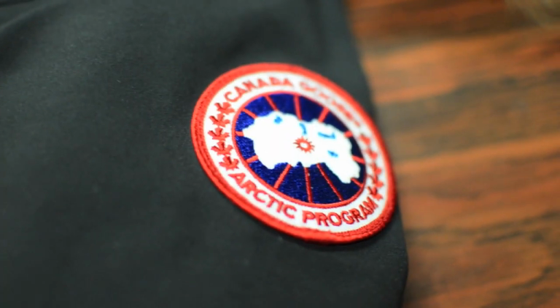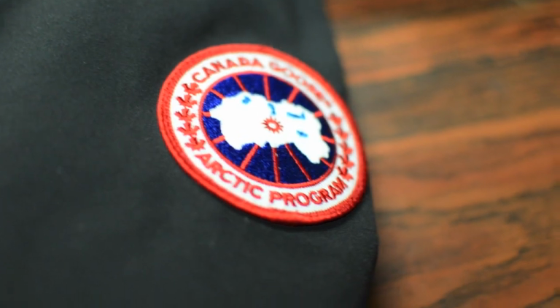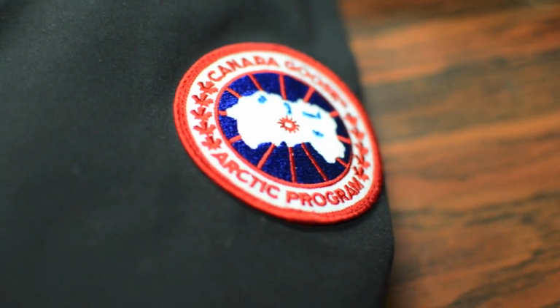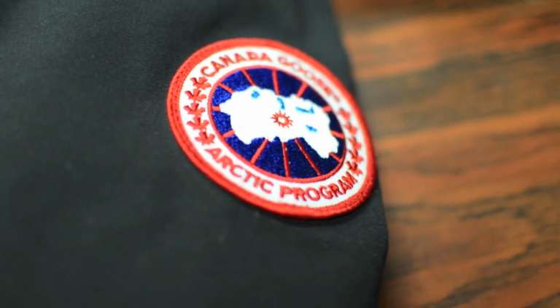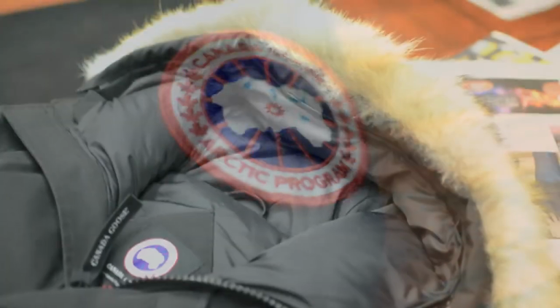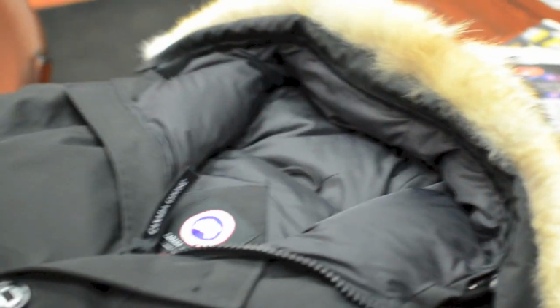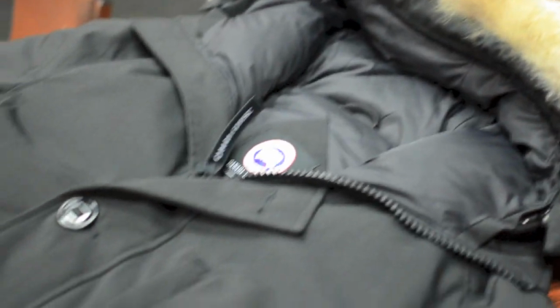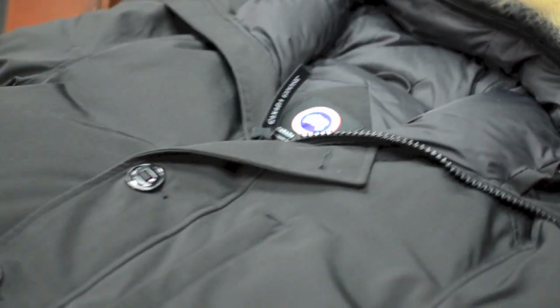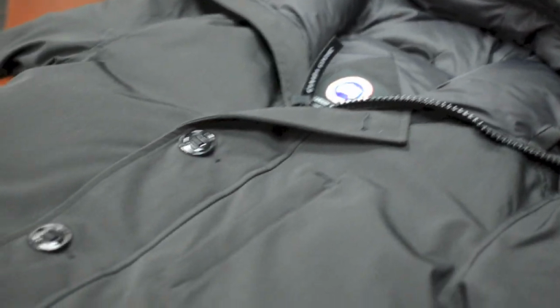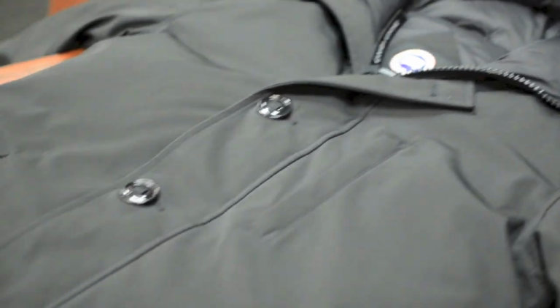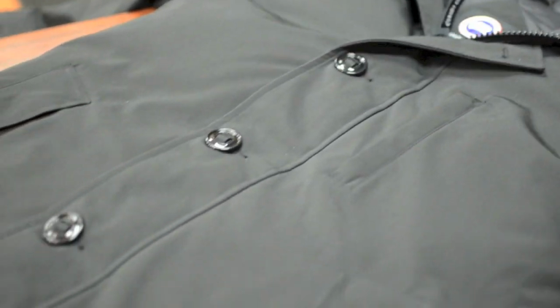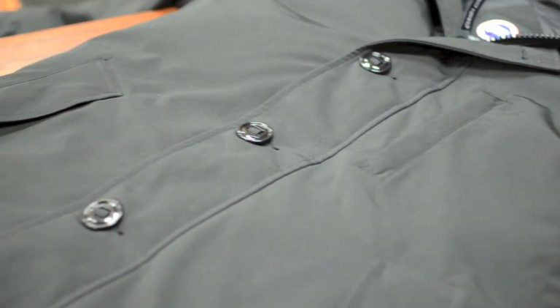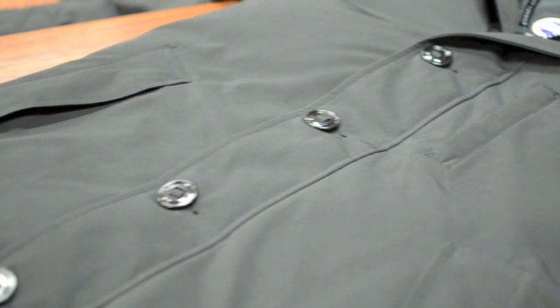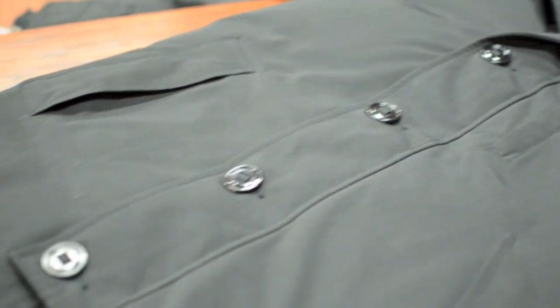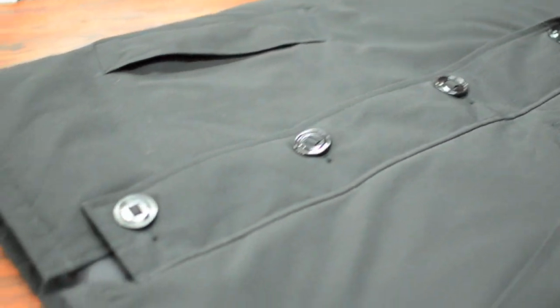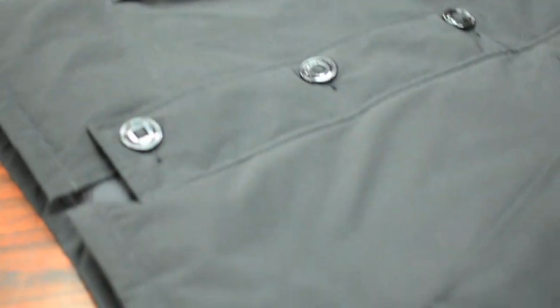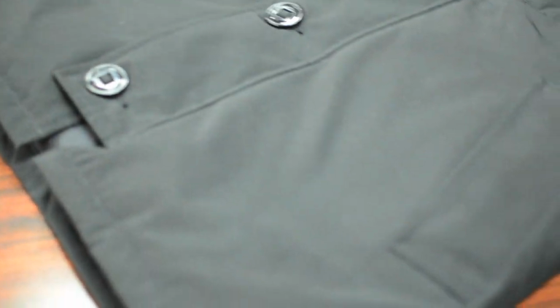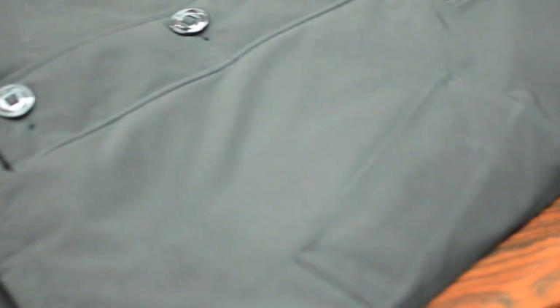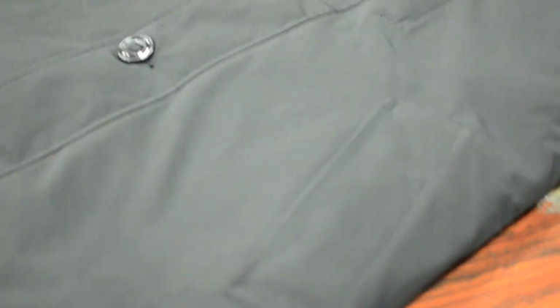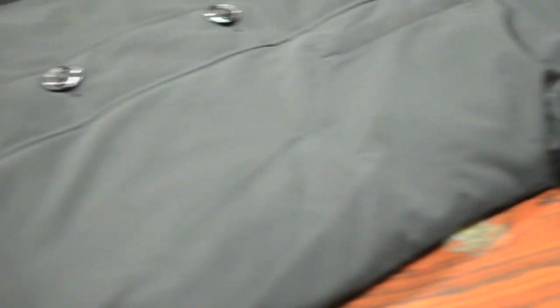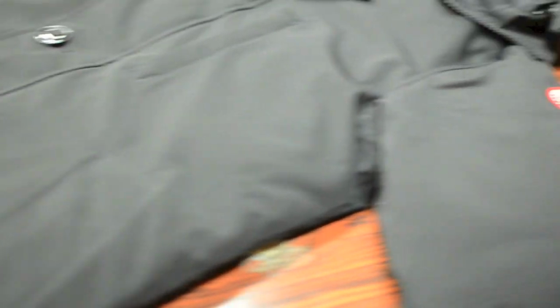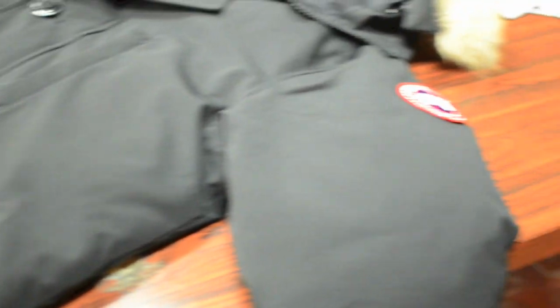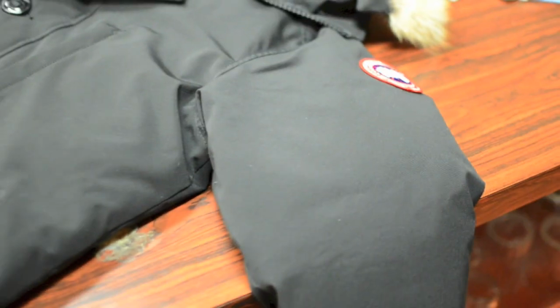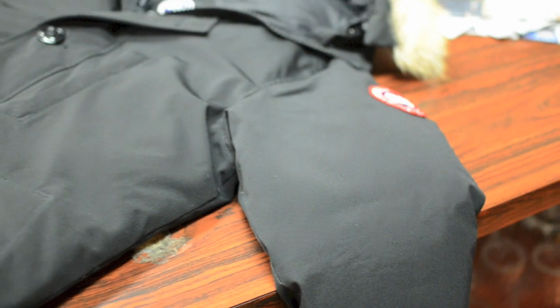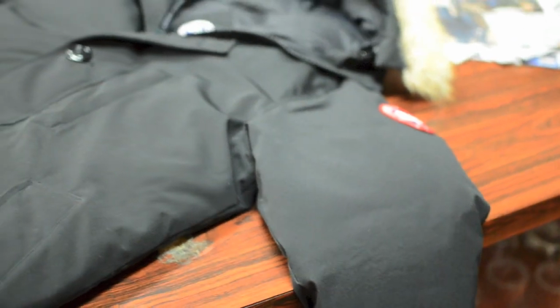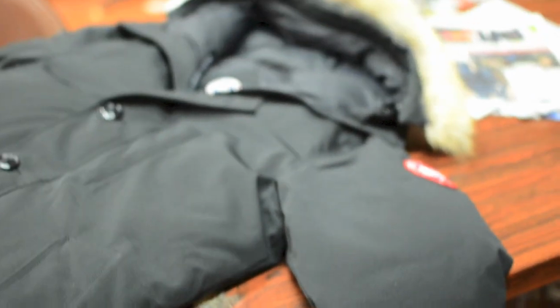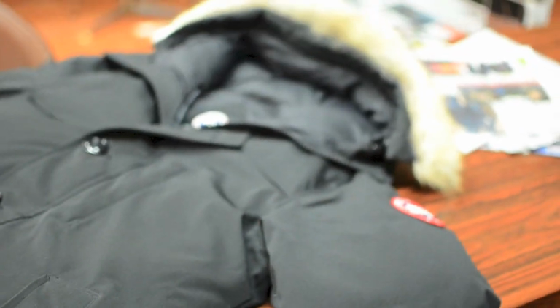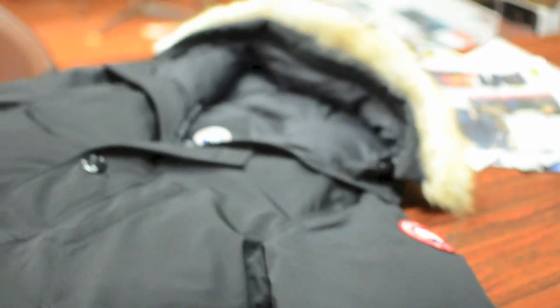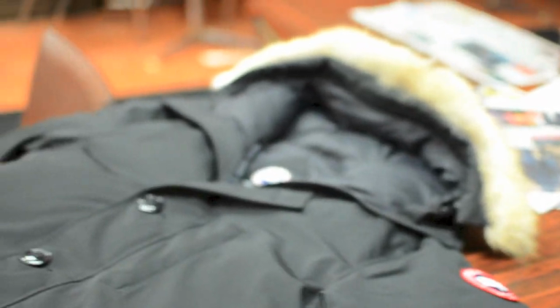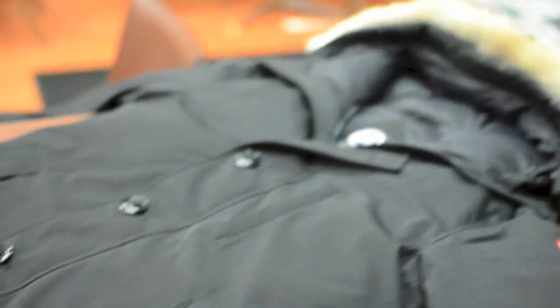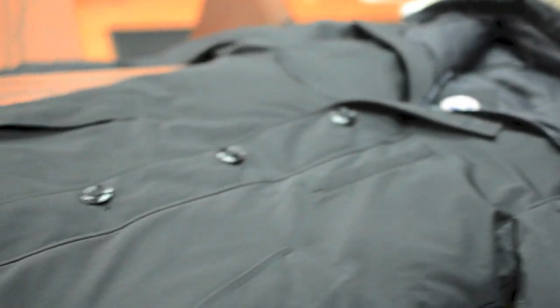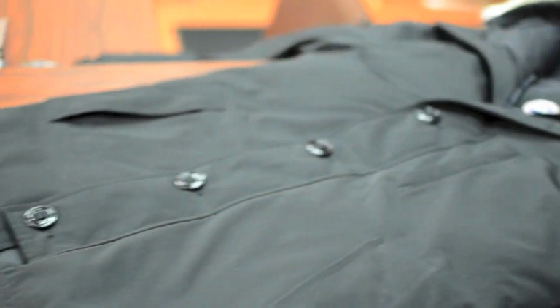For those of you unfamiliar with the brand, Canada Goose jackets are white duck down winter jackets, supposed to be one of the warmest and one of the top brands in Canada, providing superior warmth and quality. These coats are not only designed for Canadians but also made here in Canada.